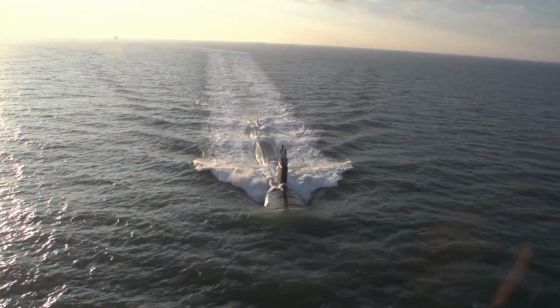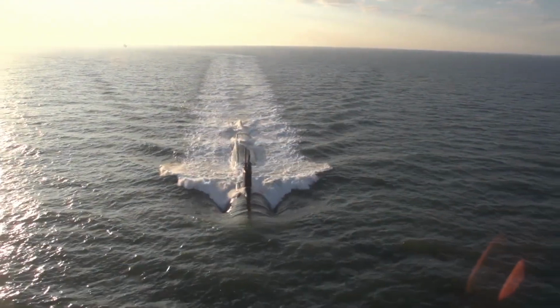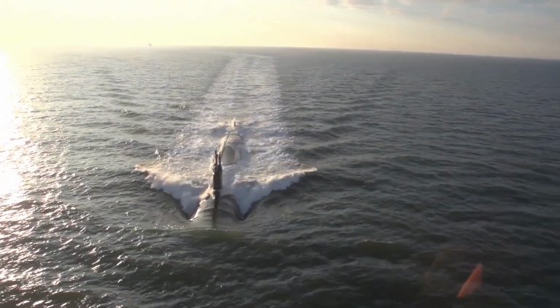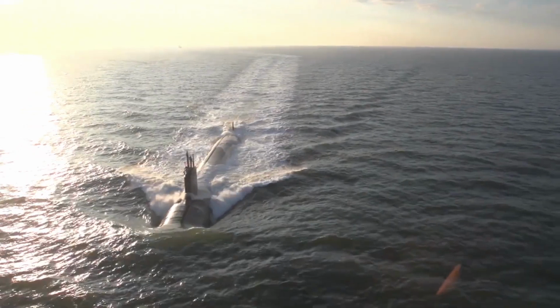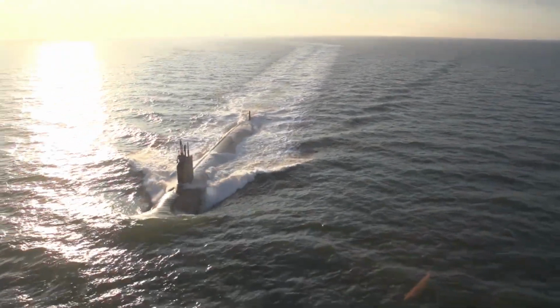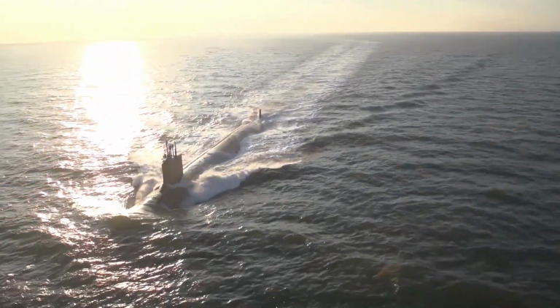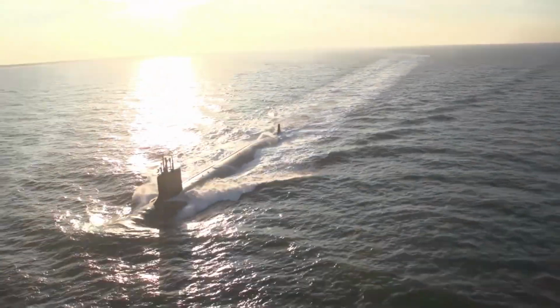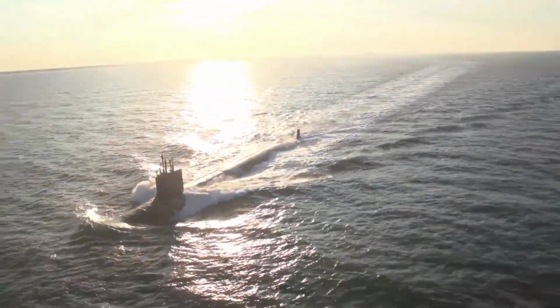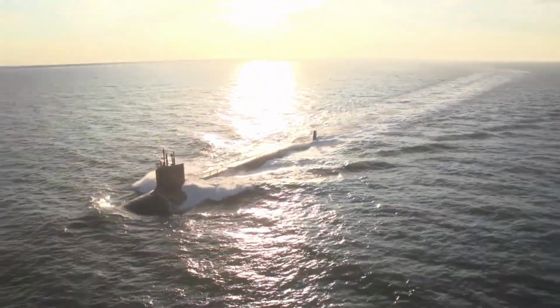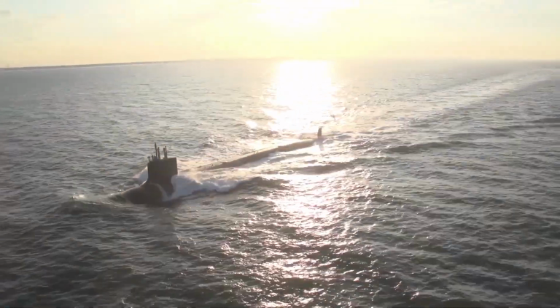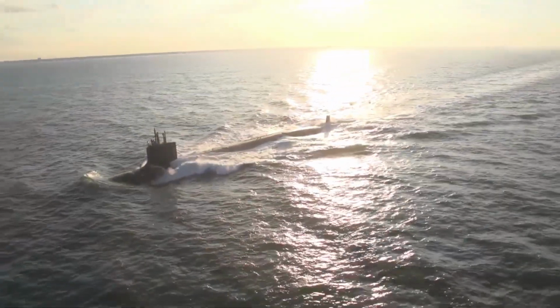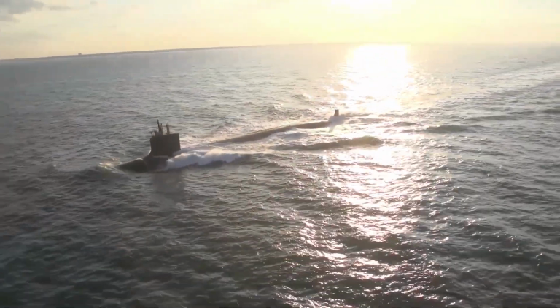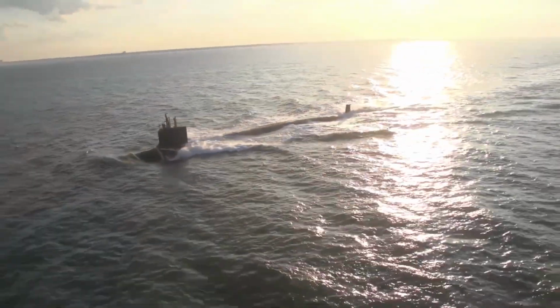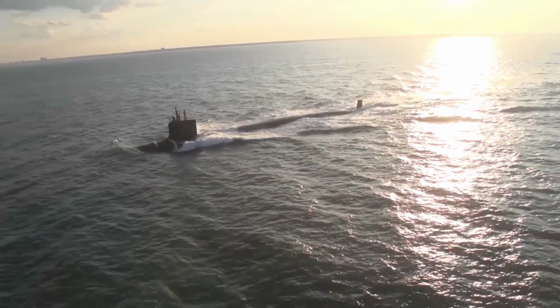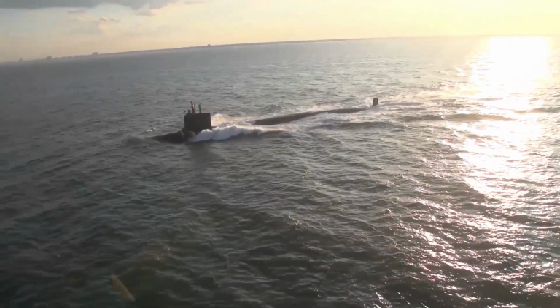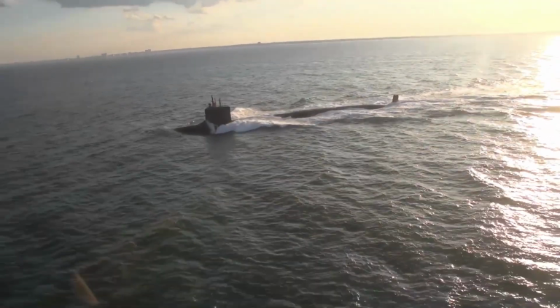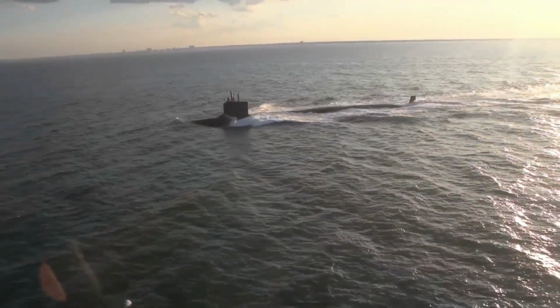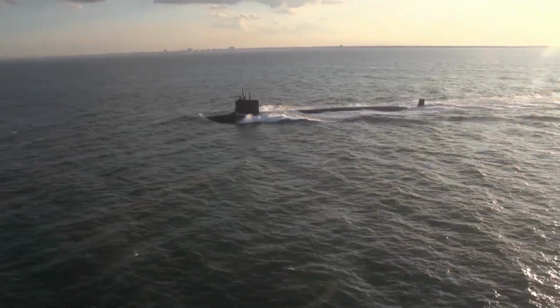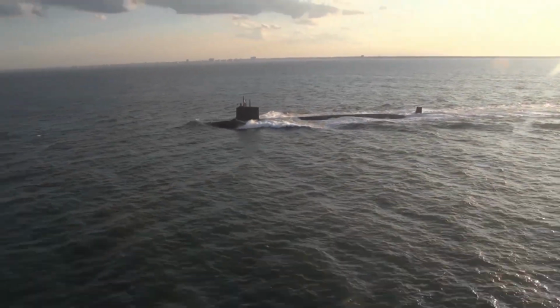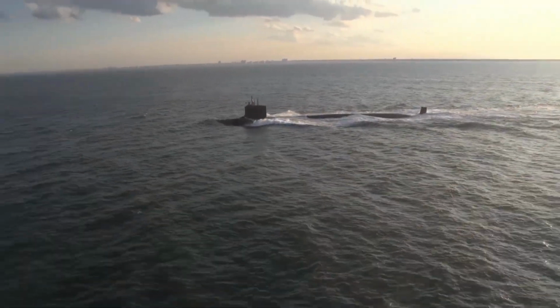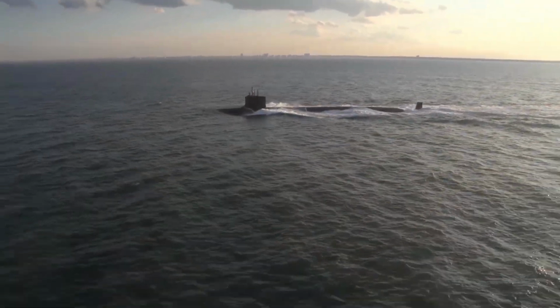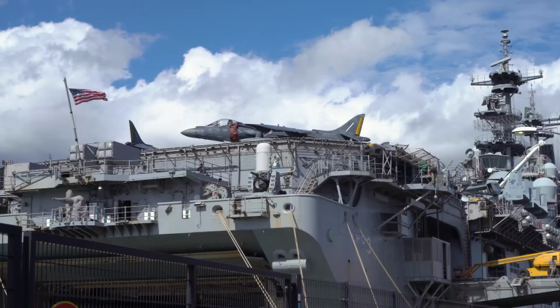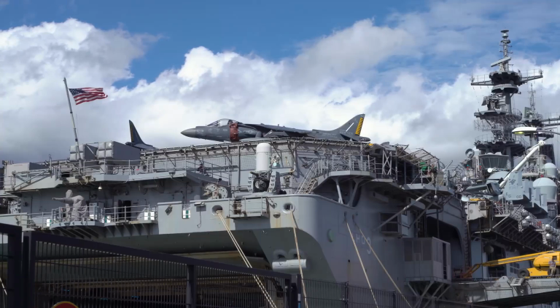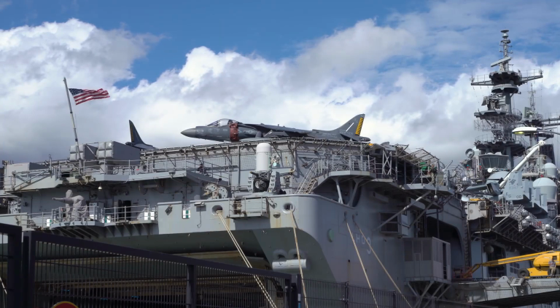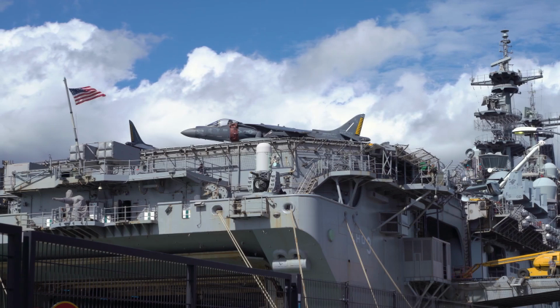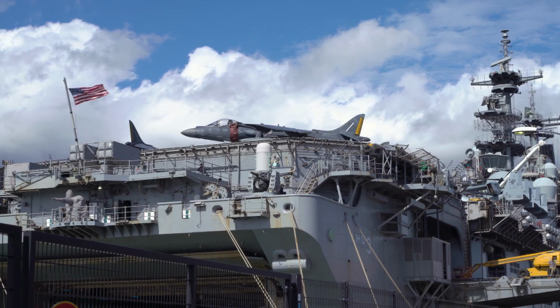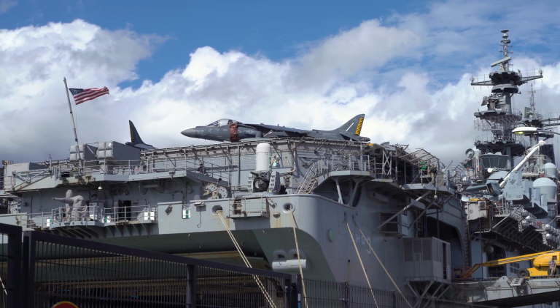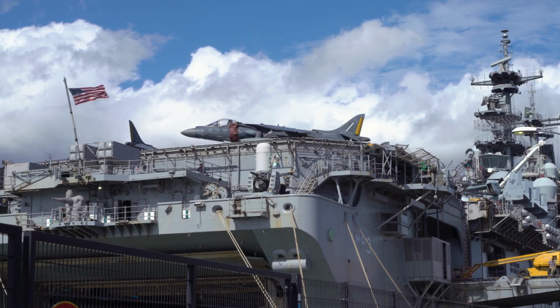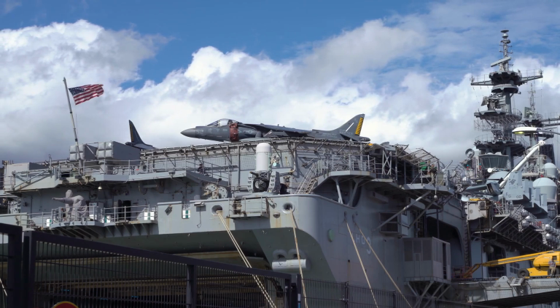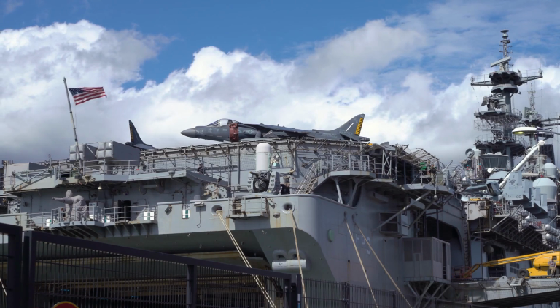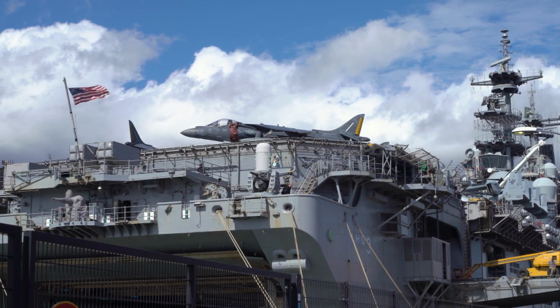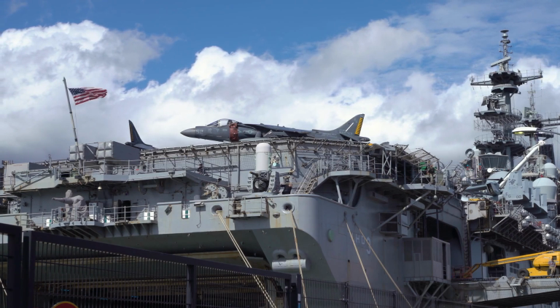They are the latest class of advanced-capability submarines, intended to replace the aging Los Angeles-class submarines and ensure the U.S. Navy maintains its undersea superiority well into the 21st century.